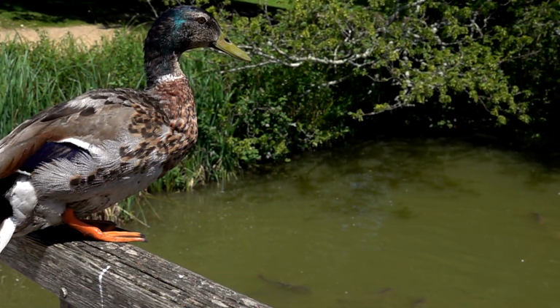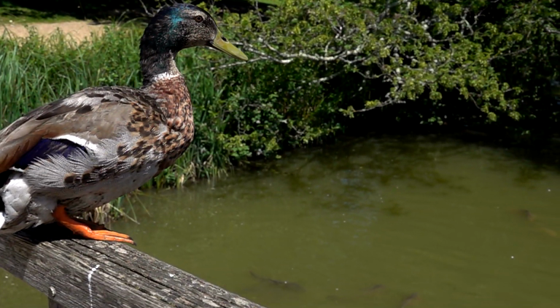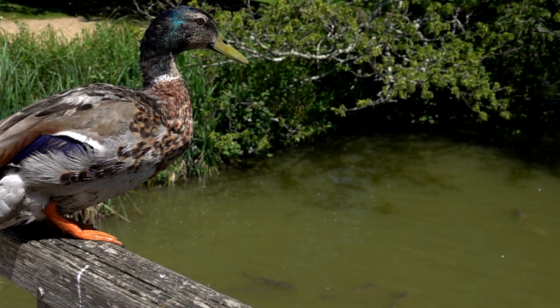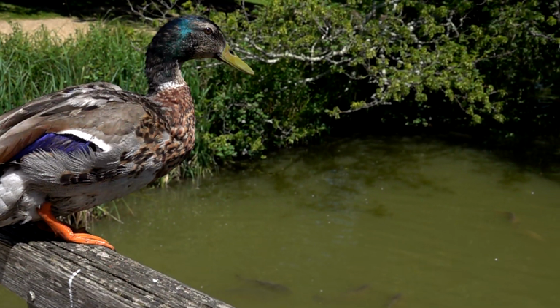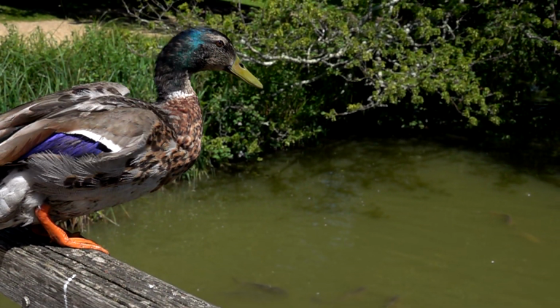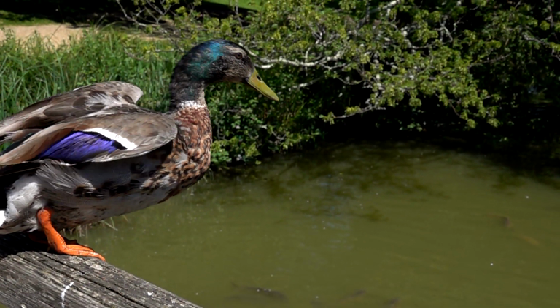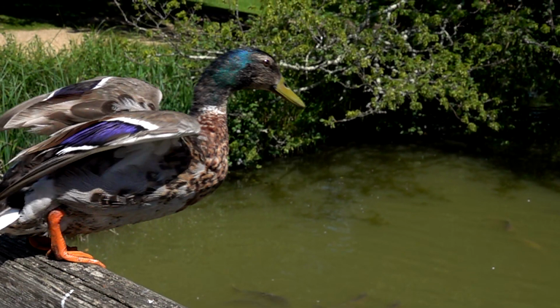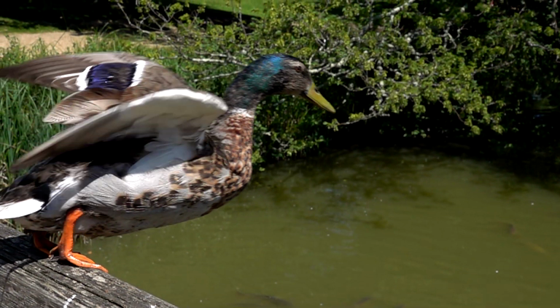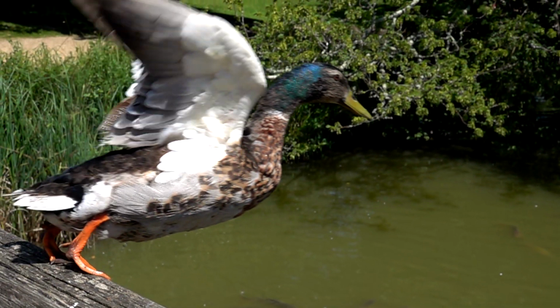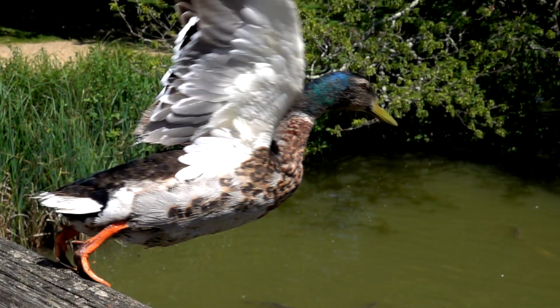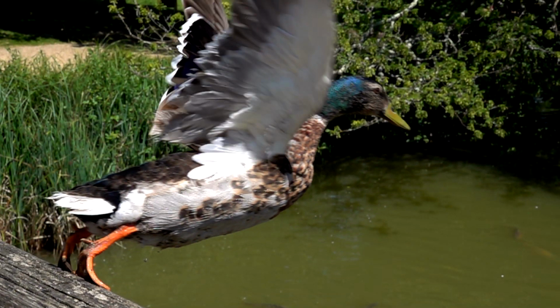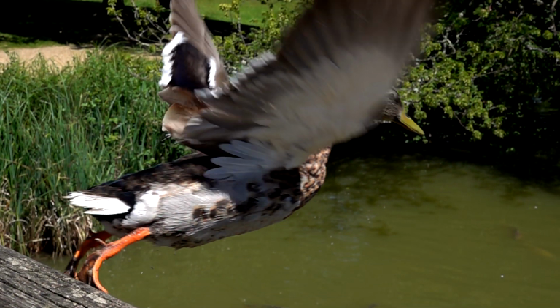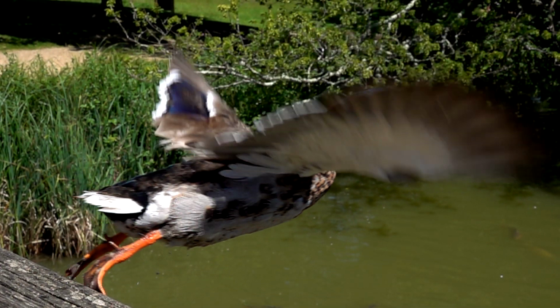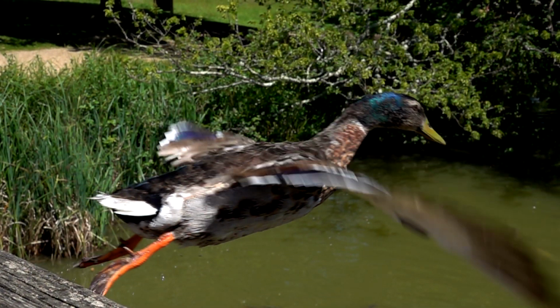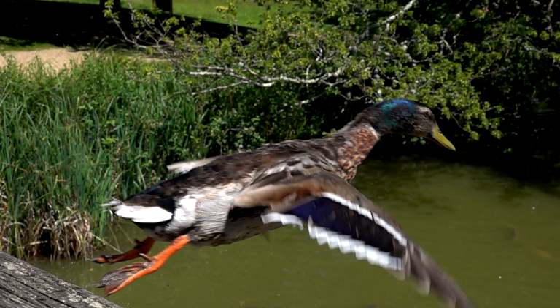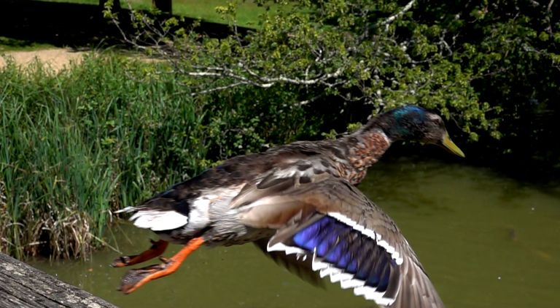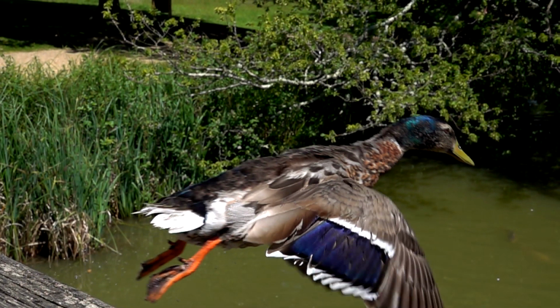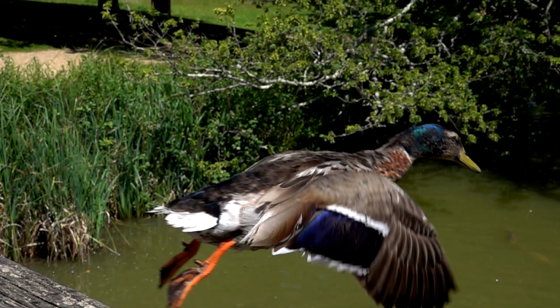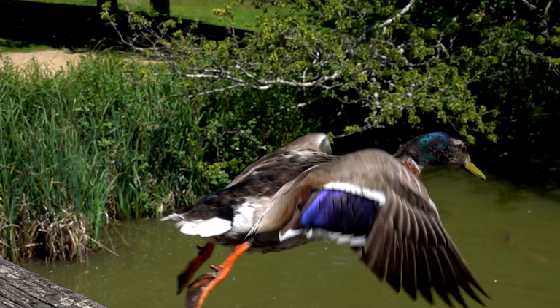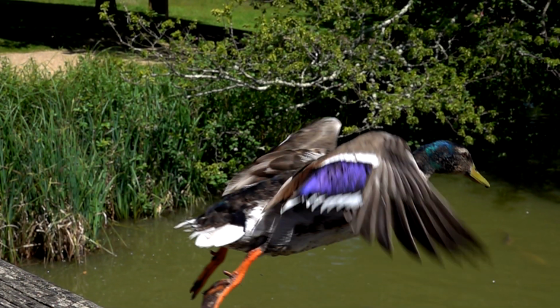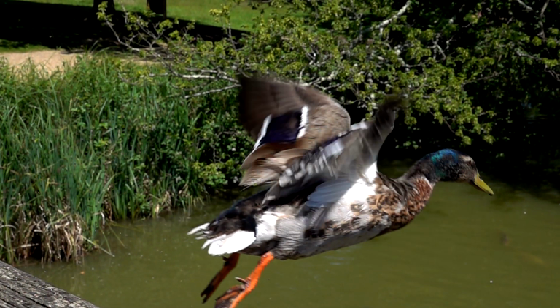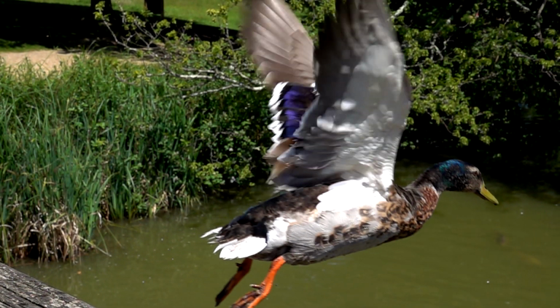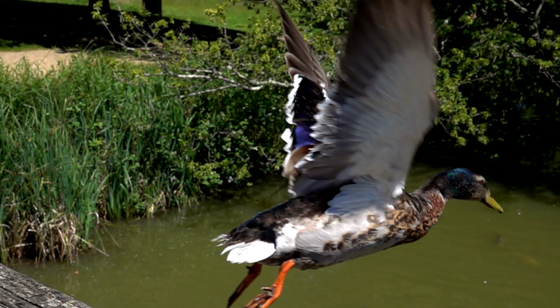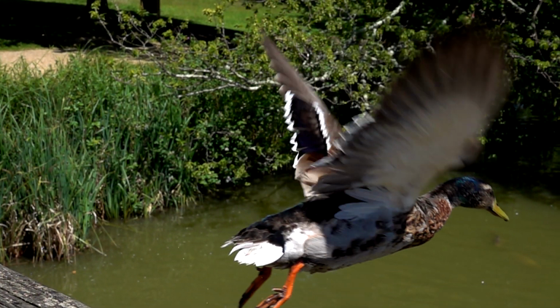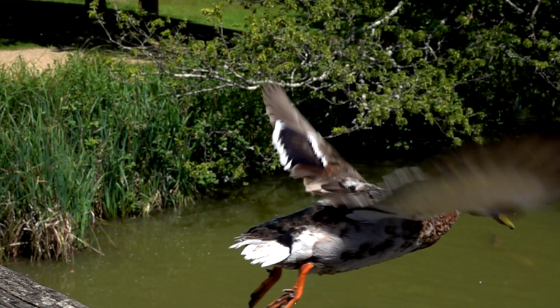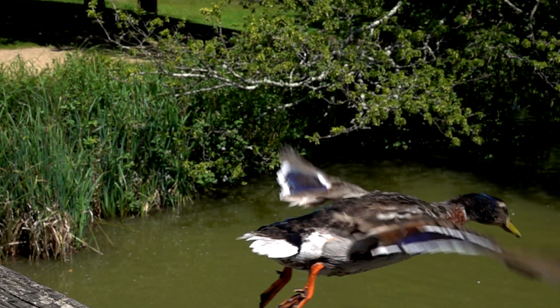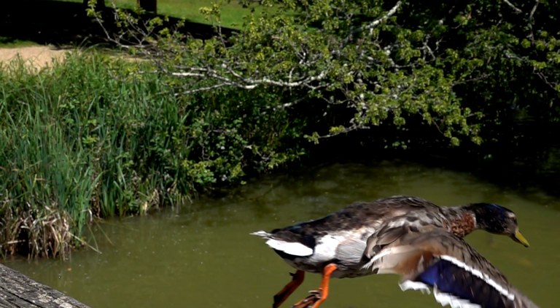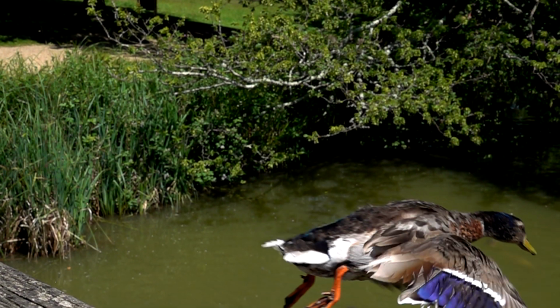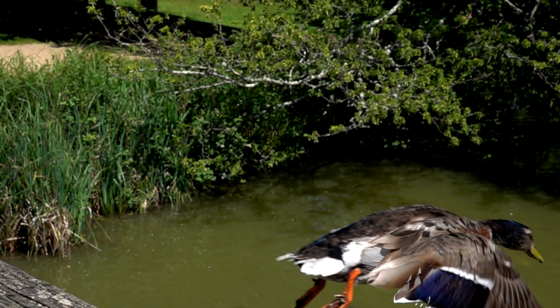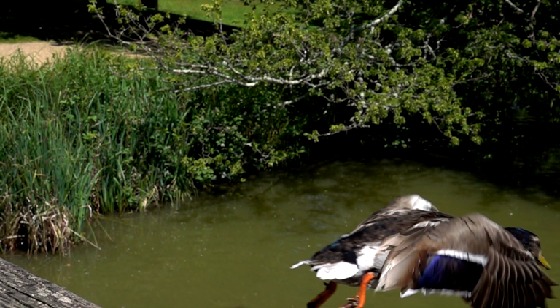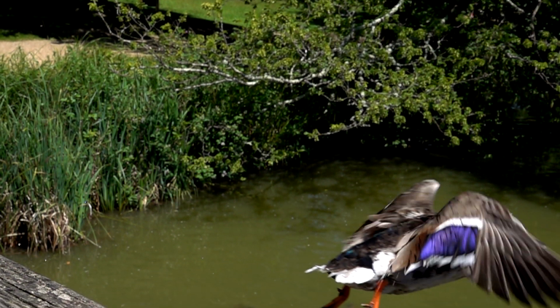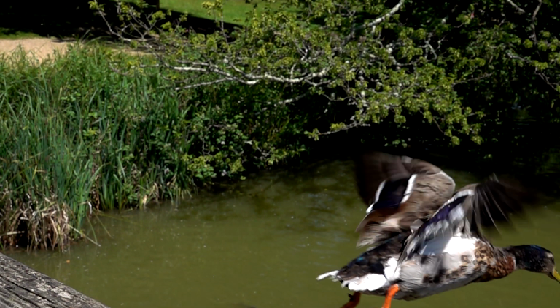Duck taking off. This one's really tame so I can actually get really close to him — that's actually at 24mm so I'm really close. Just taking off there, which works quite nicely.